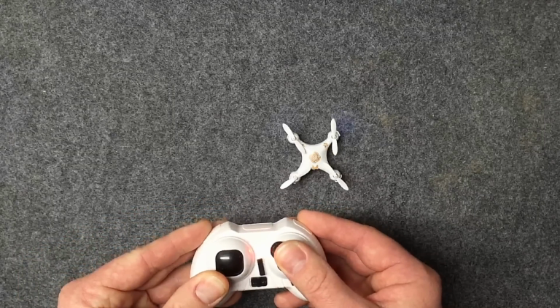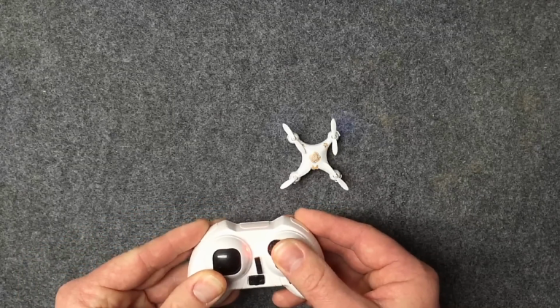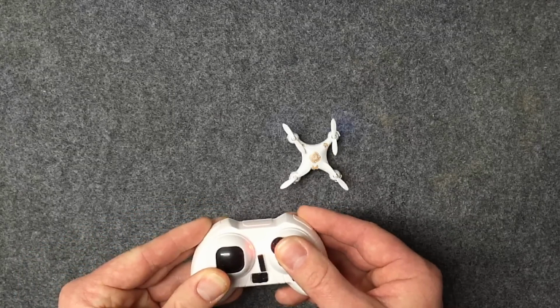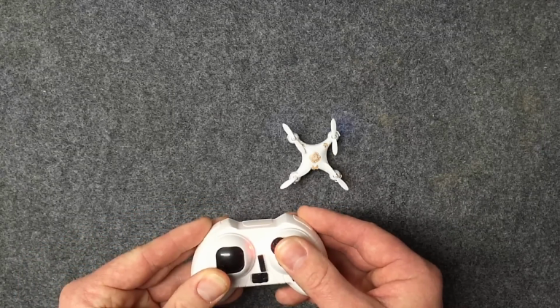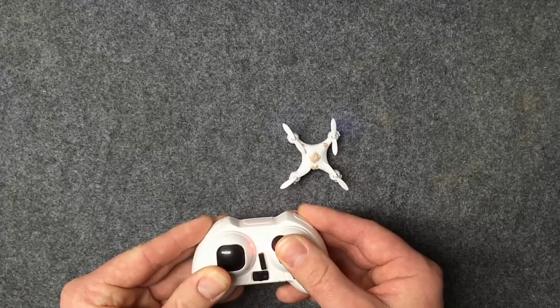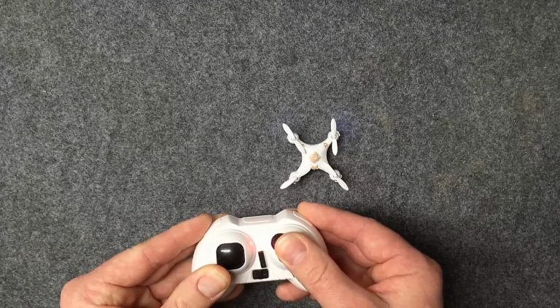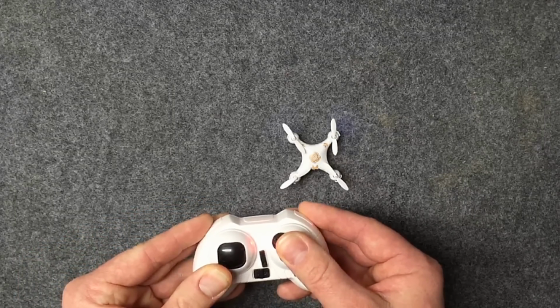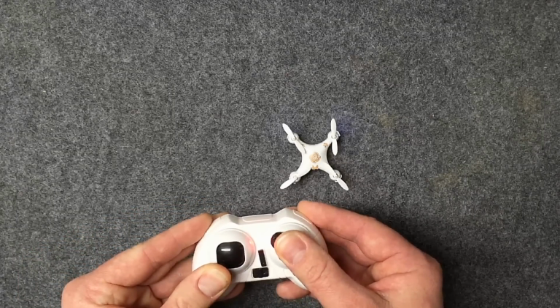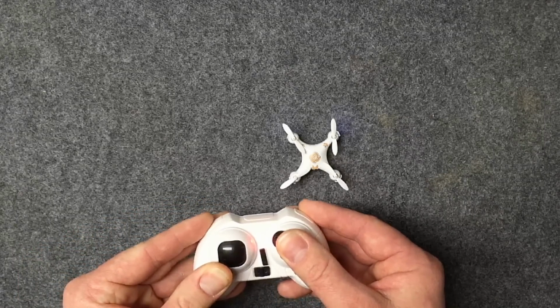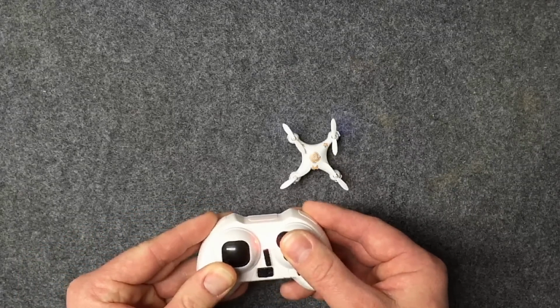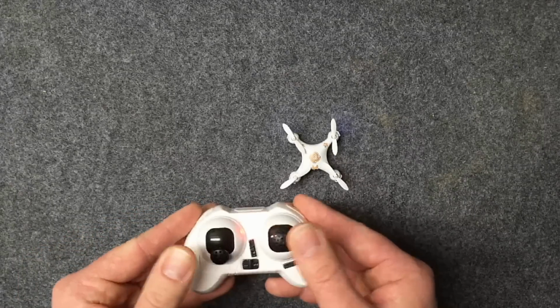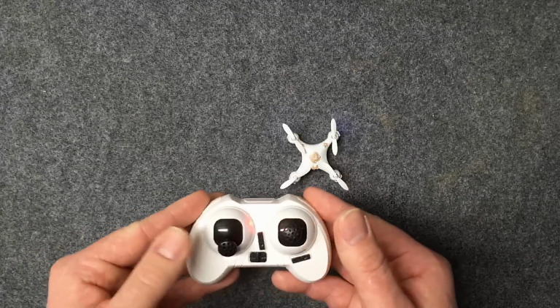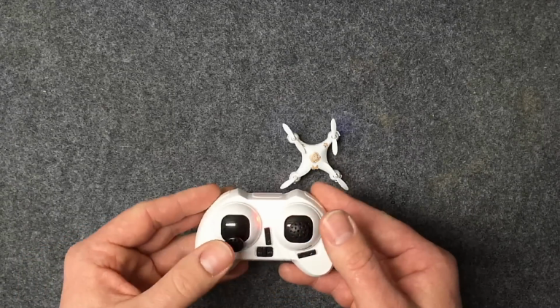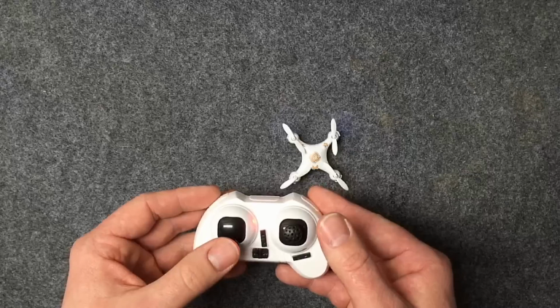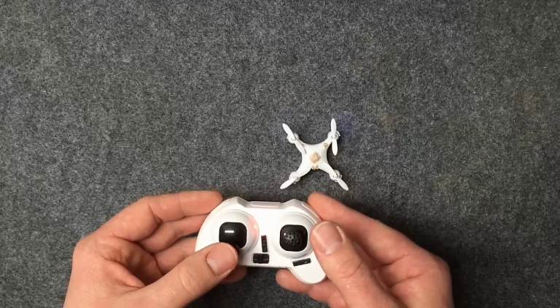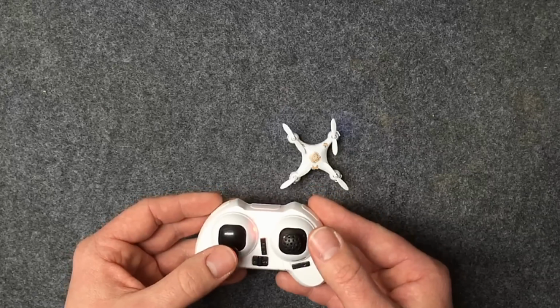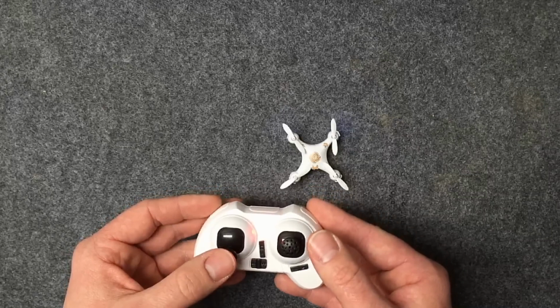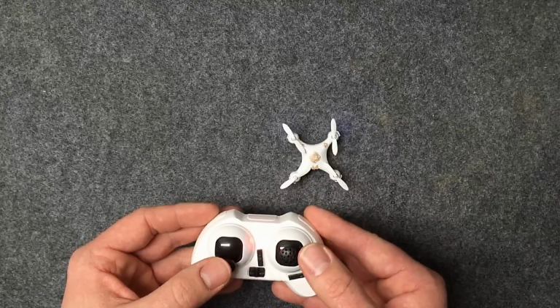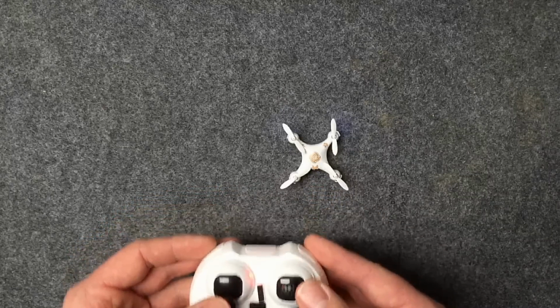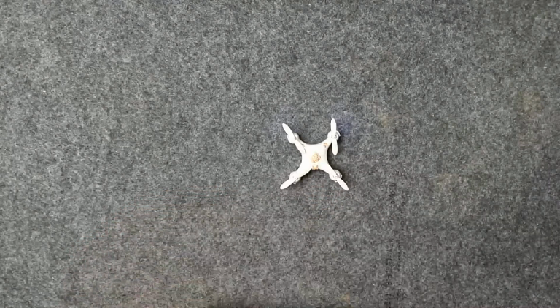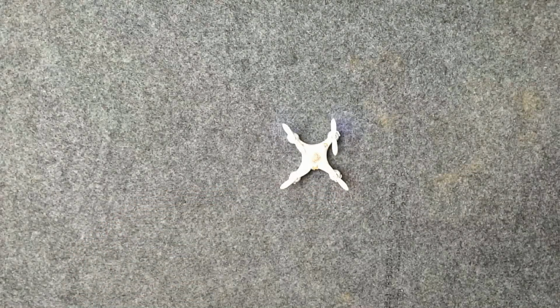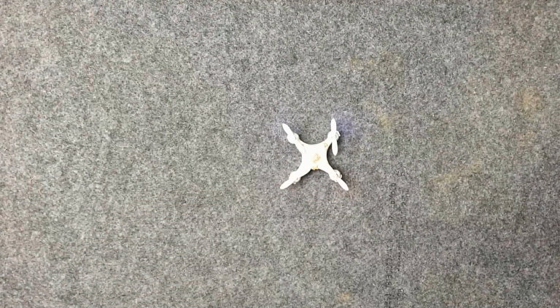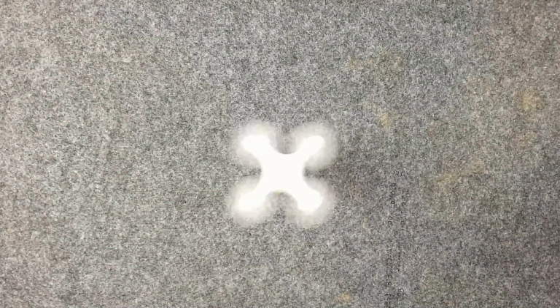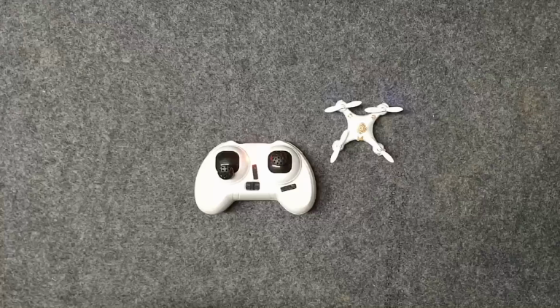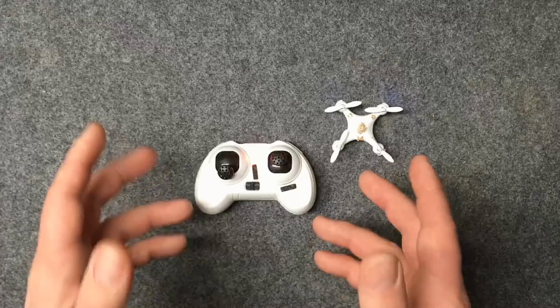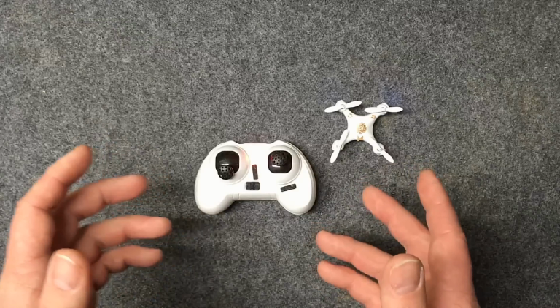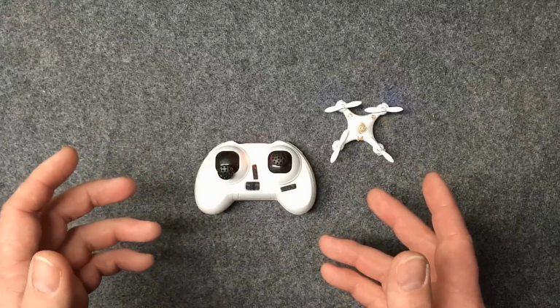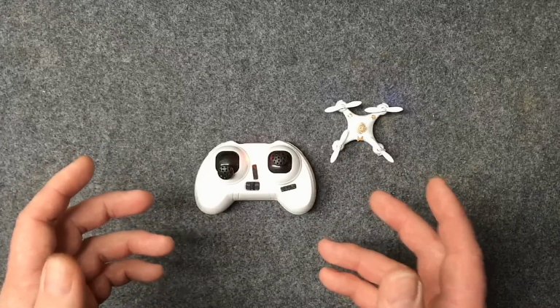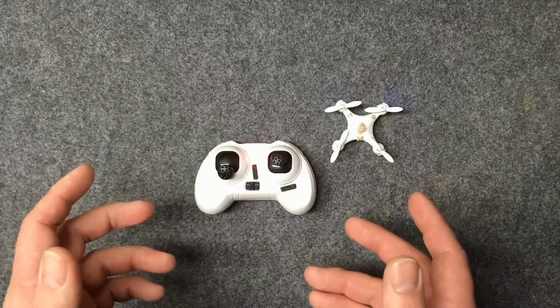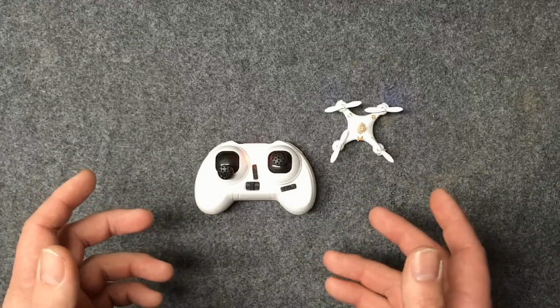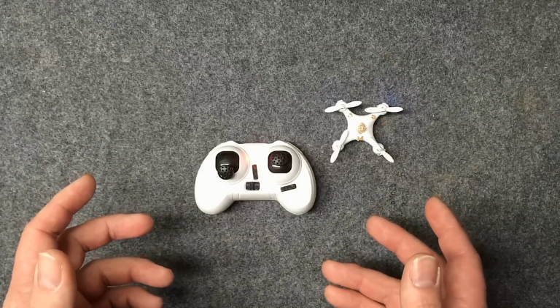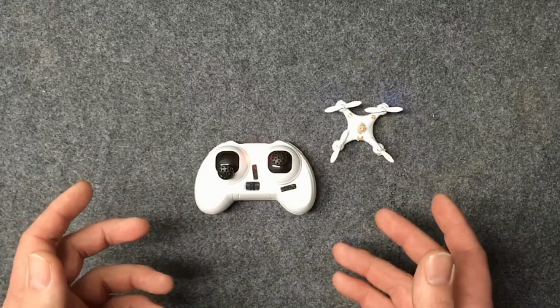Just look at them — they're still flashing, and now it's solid. Let go of the sticks, and then you should be able to take off nice and straight. And that is literally all there is to calibrating the gyro on here.